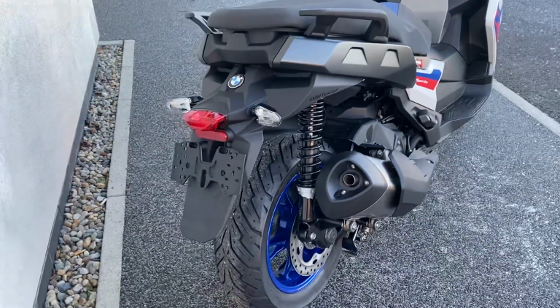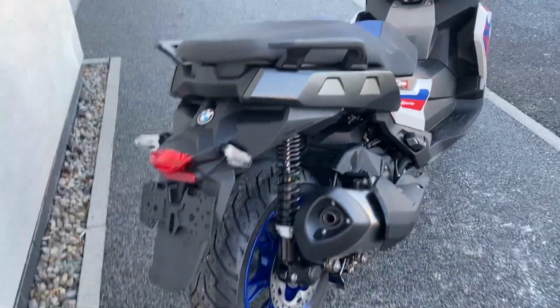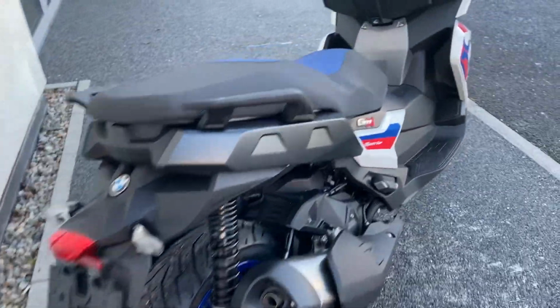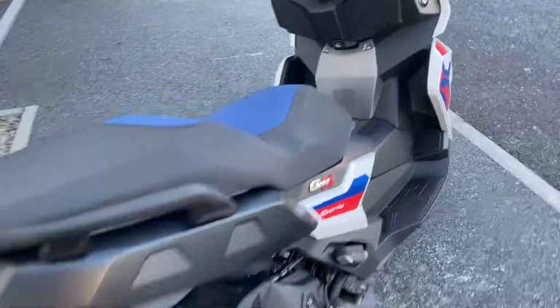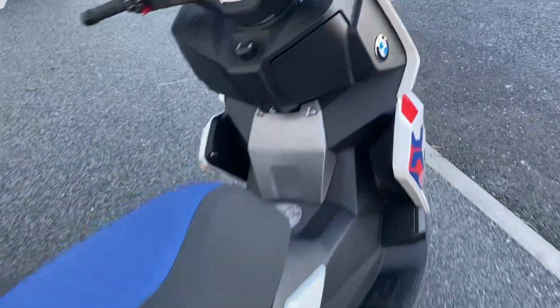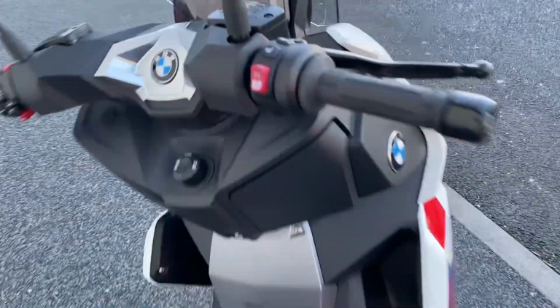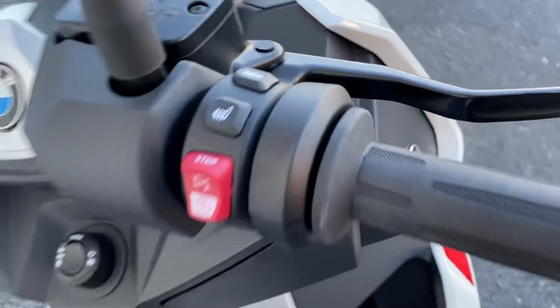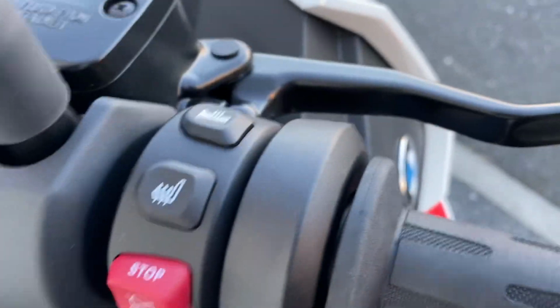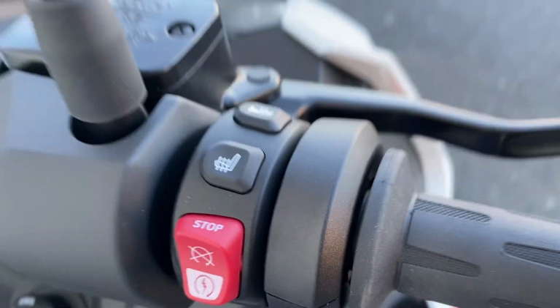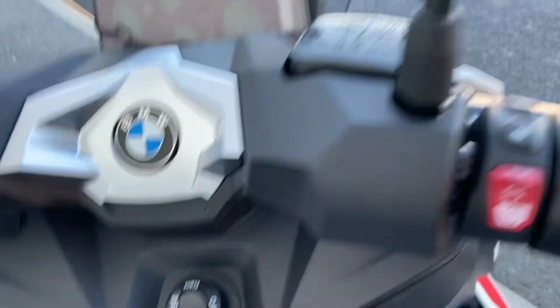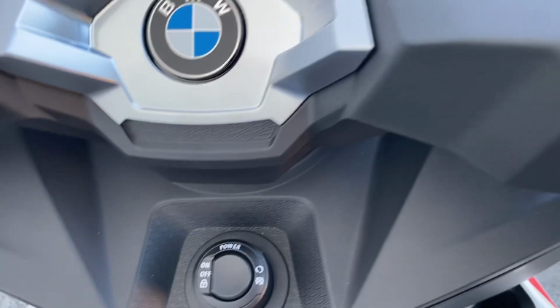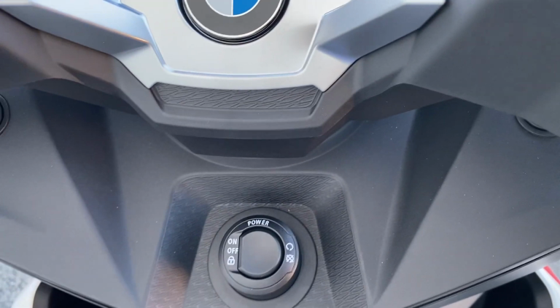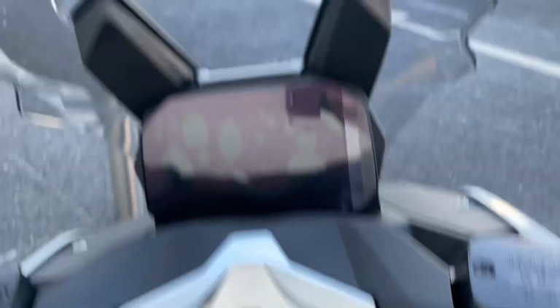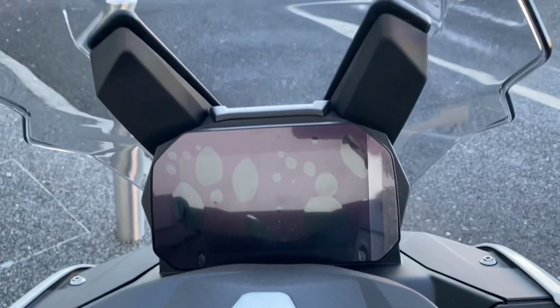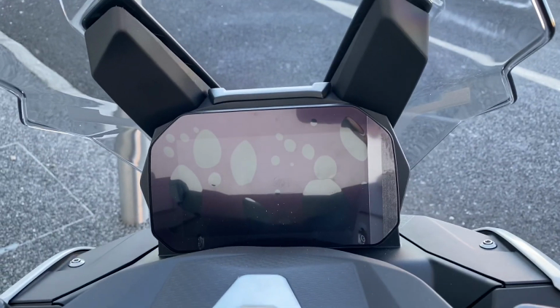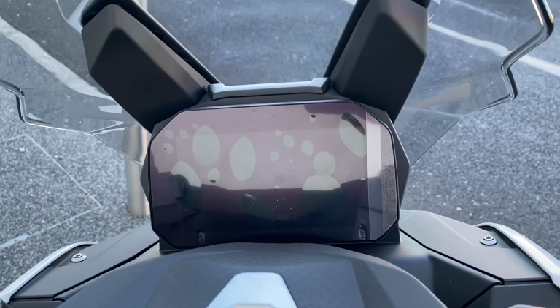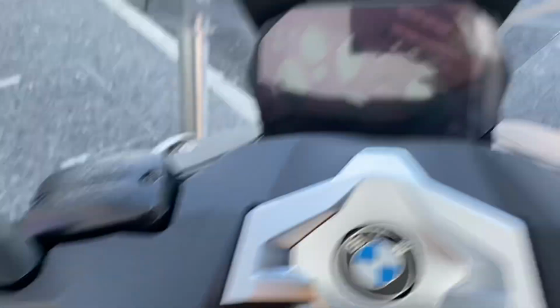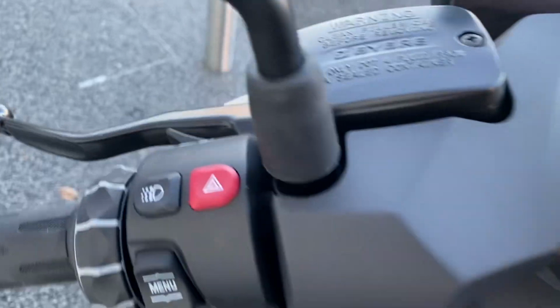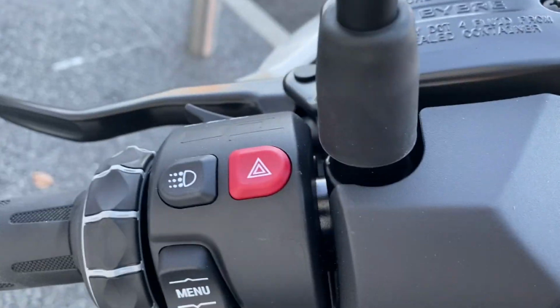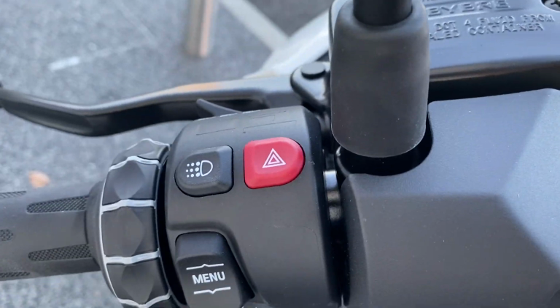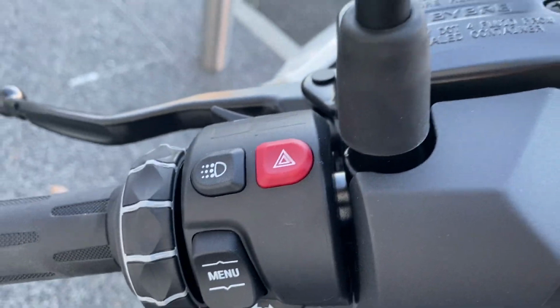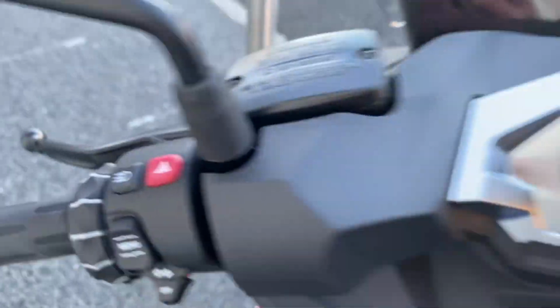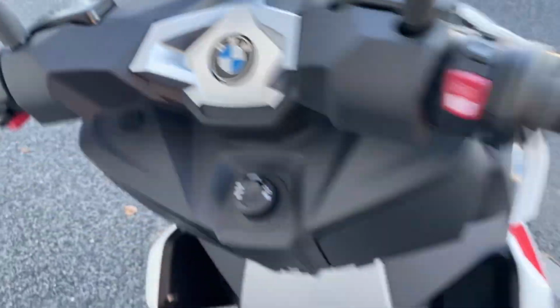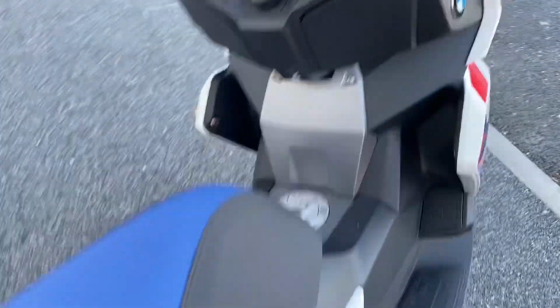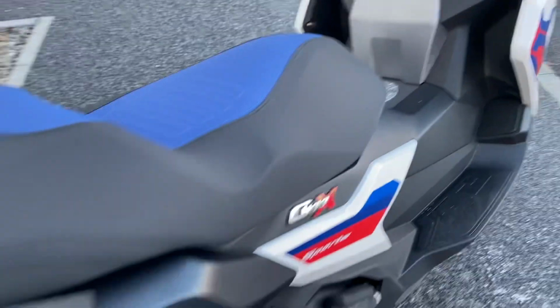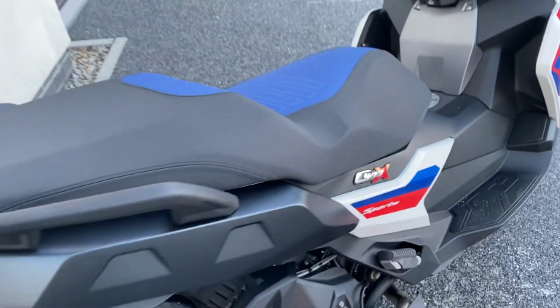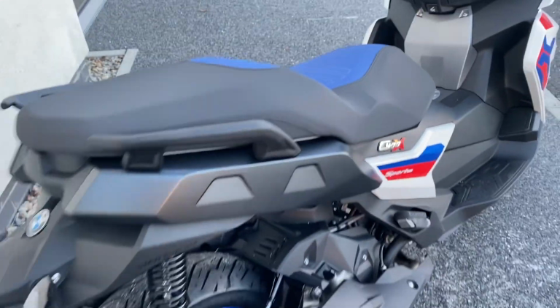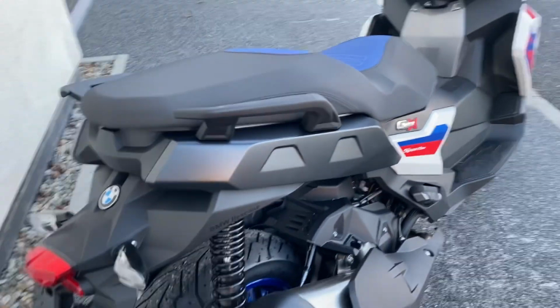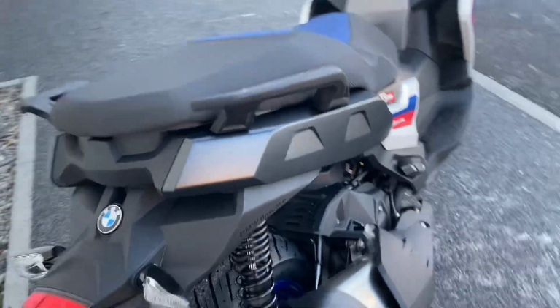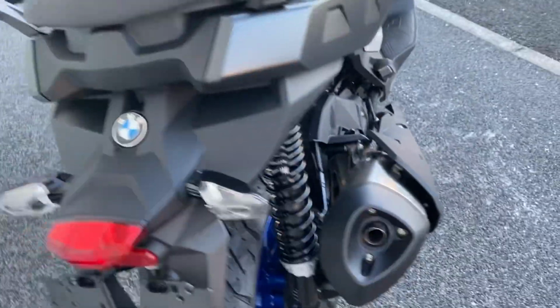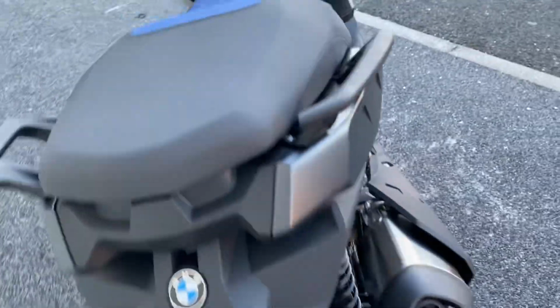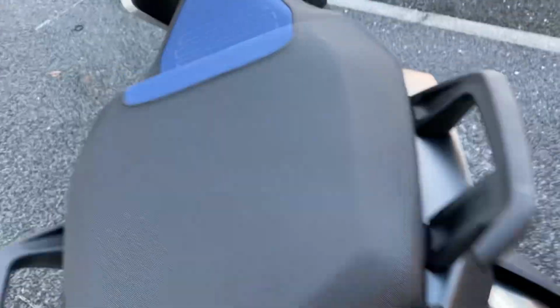I'll just run you through the spec on the bike. You have heated grips, heated seat, keyless ride, TFT display with Bluetooth connectivity, LED daytime riding lights, and storage underneath the seat for a helmet in the flex case.